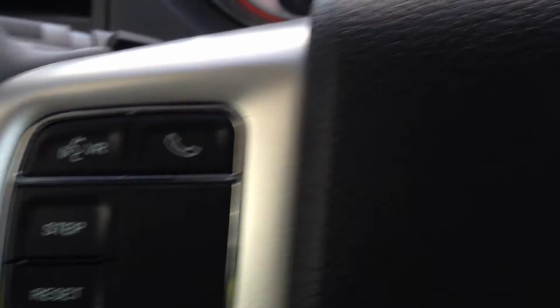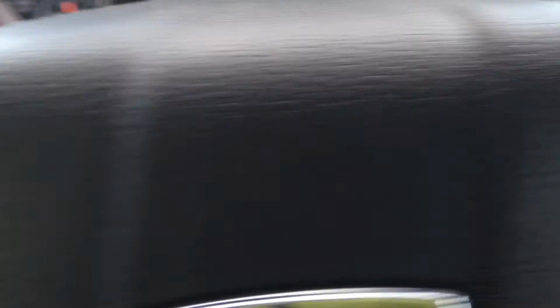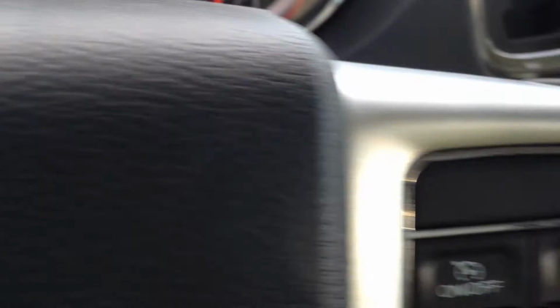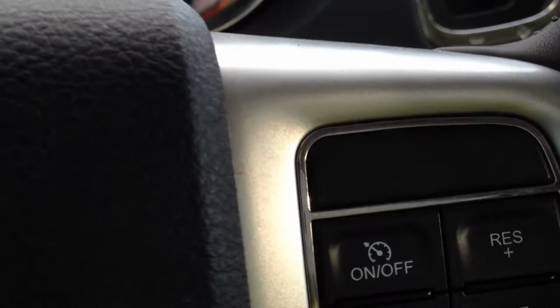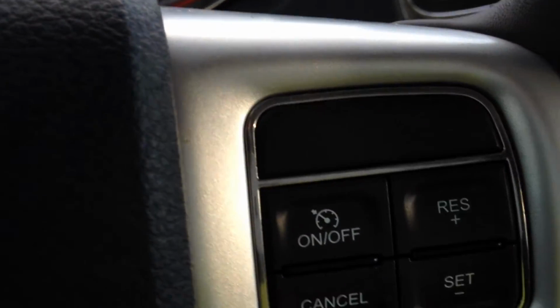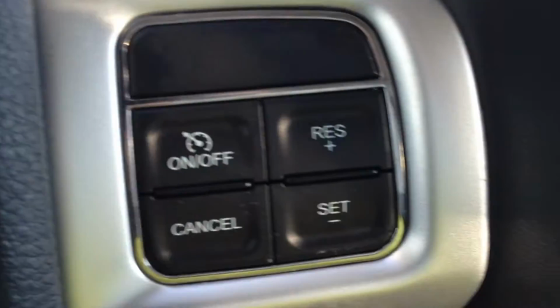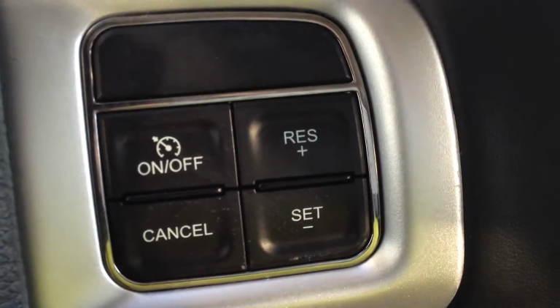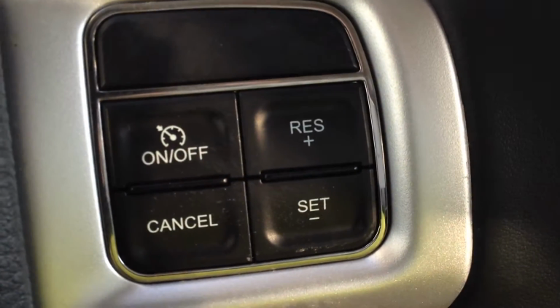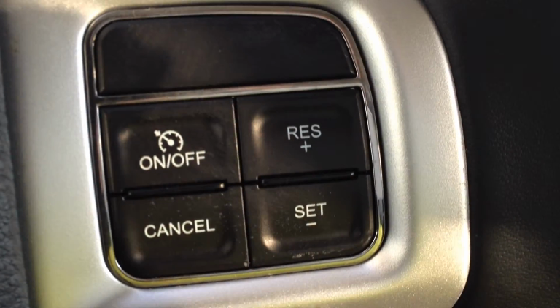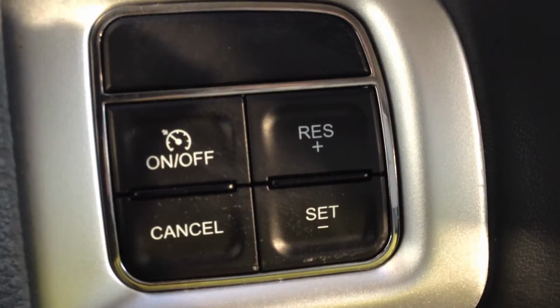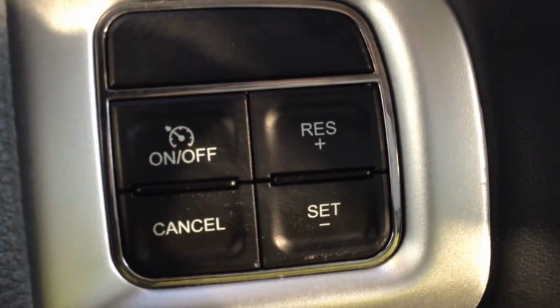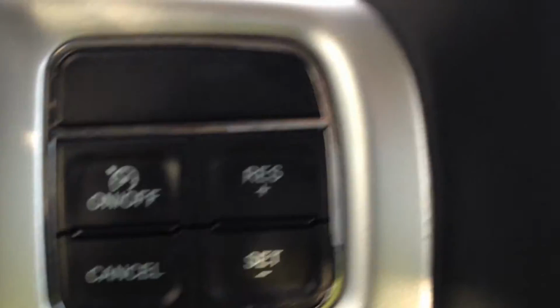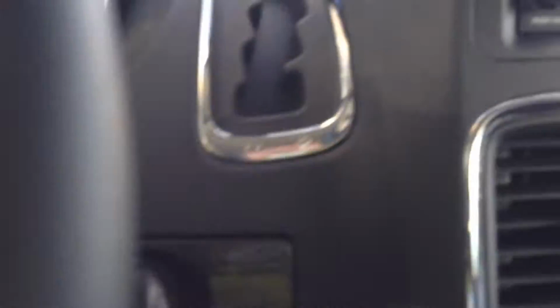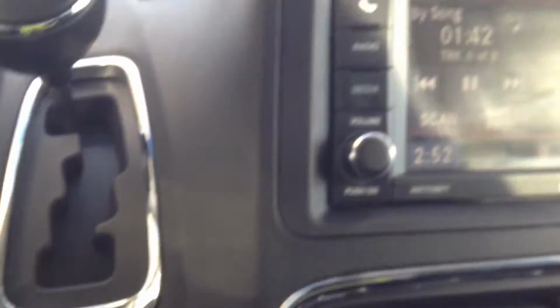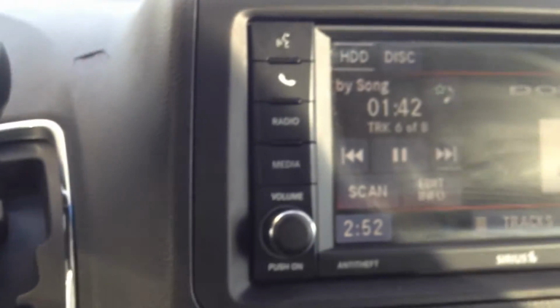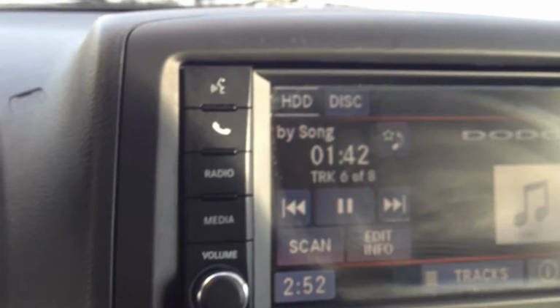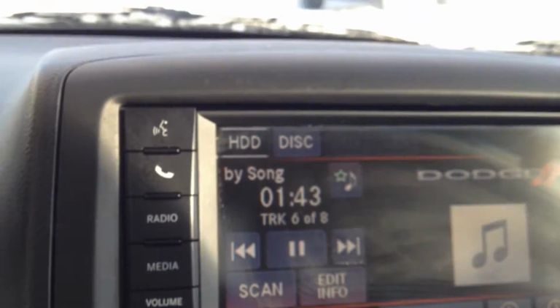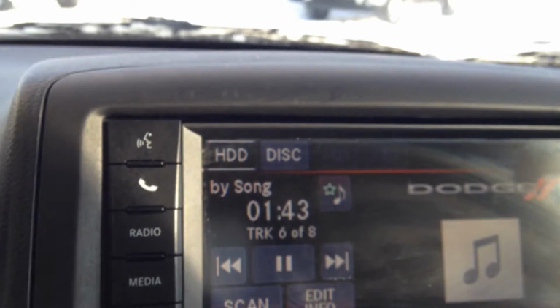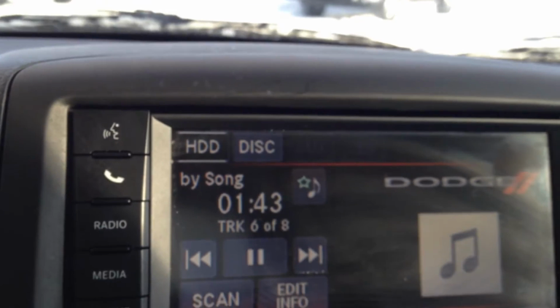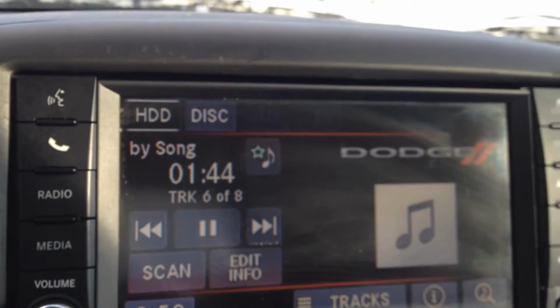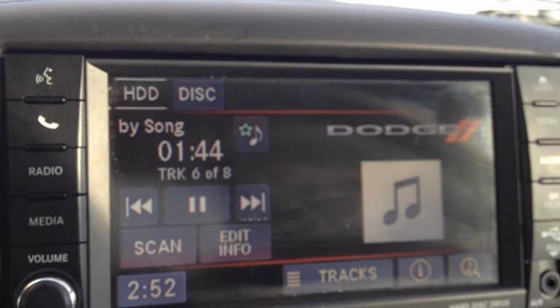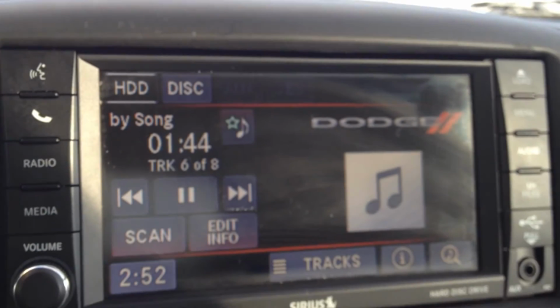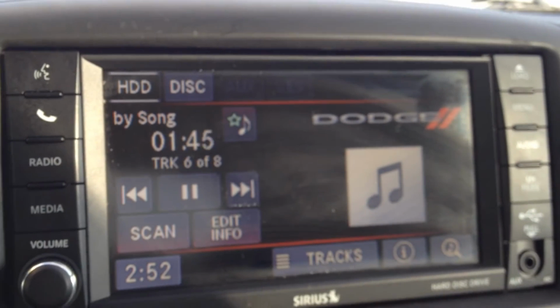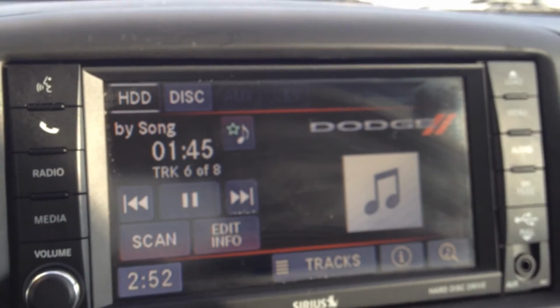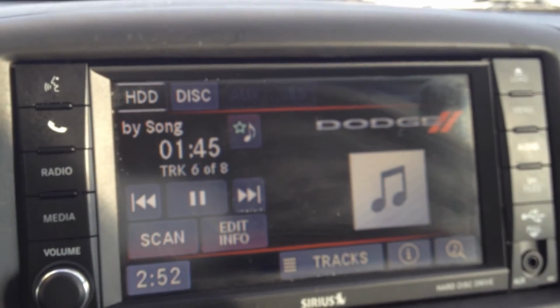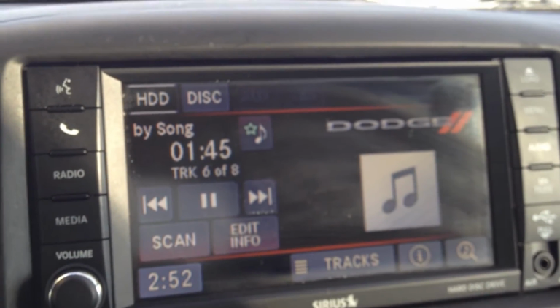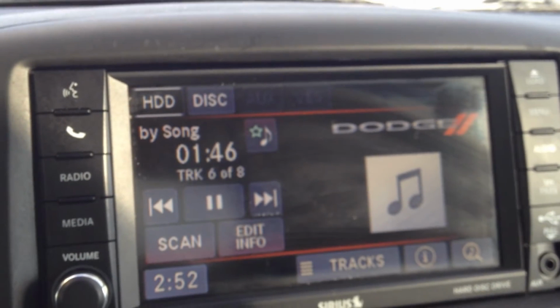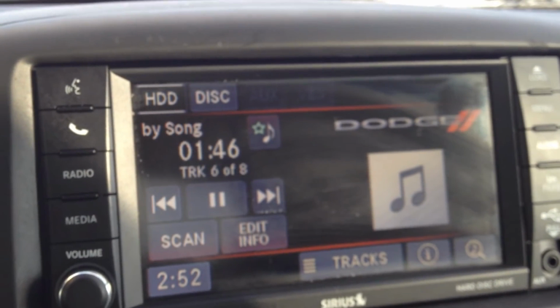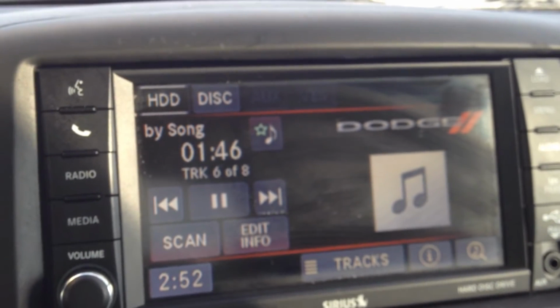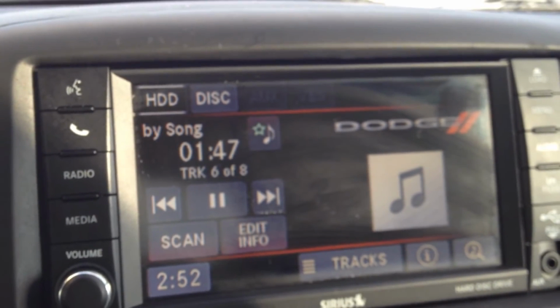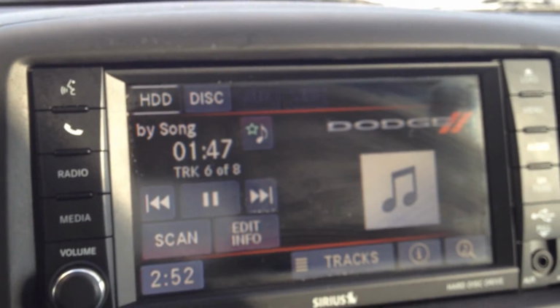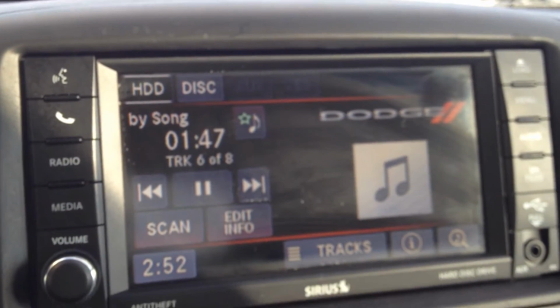On the right-hand side we have our cruise control options. The radio includes AM, FM, CD, AUX, as well as Sirius XM.